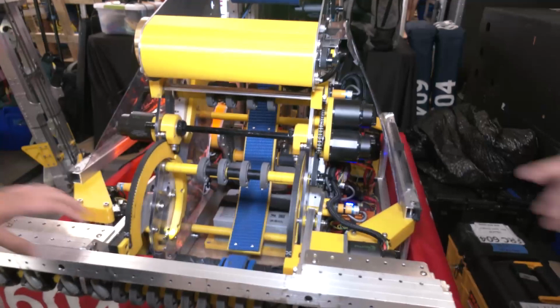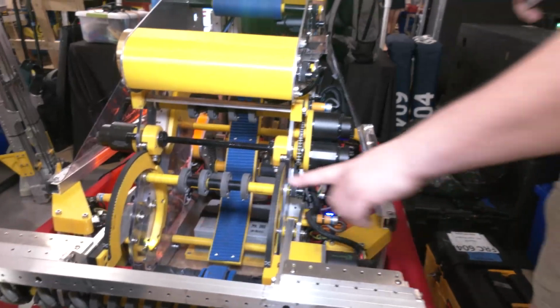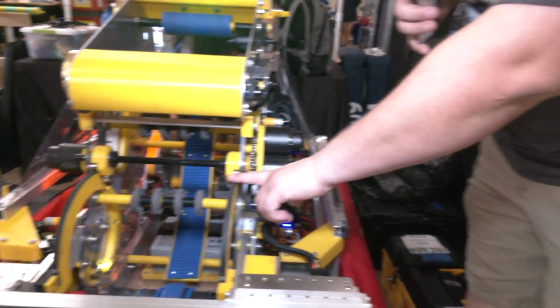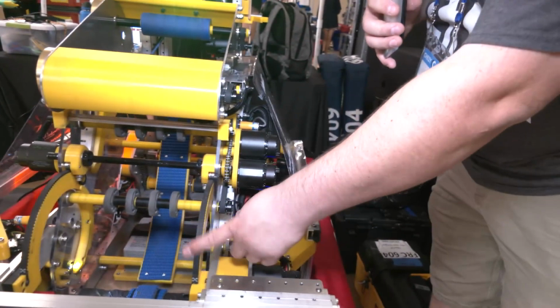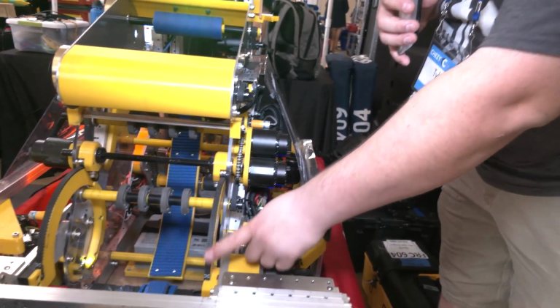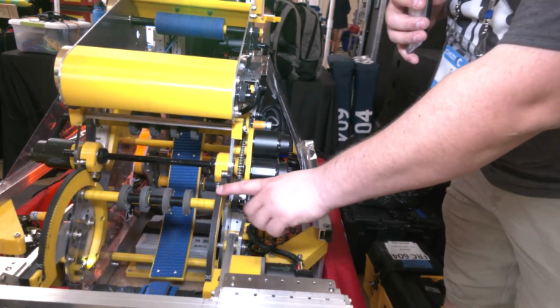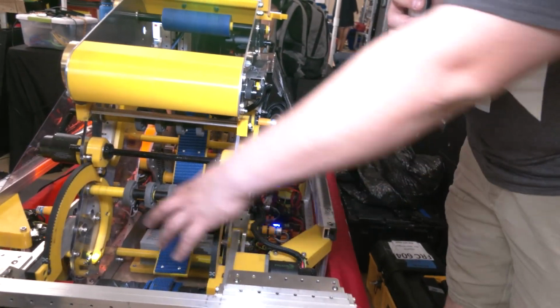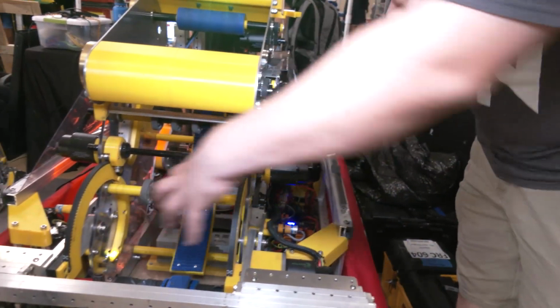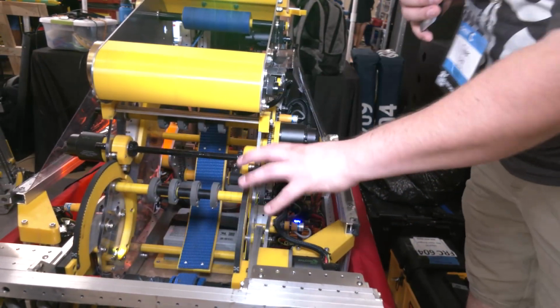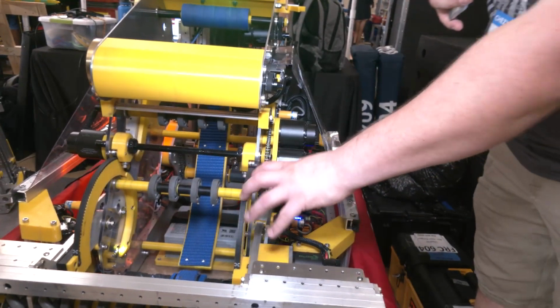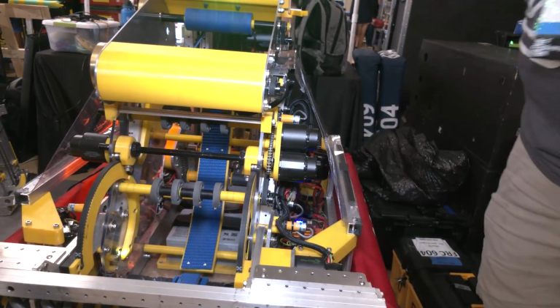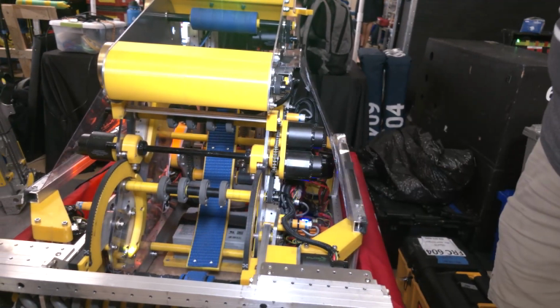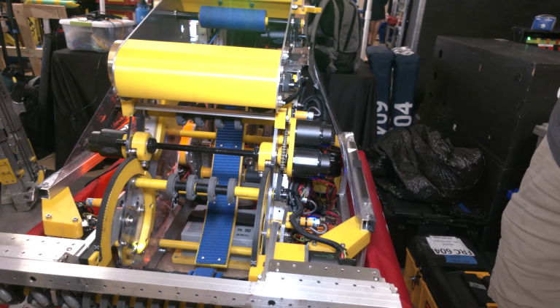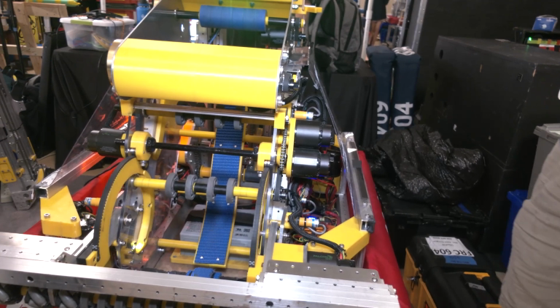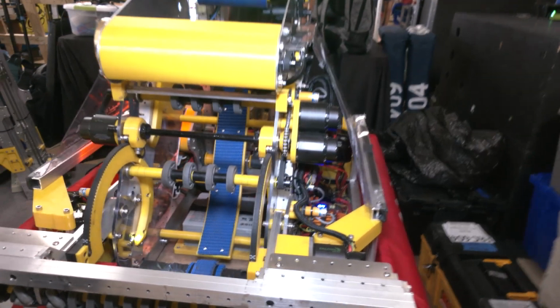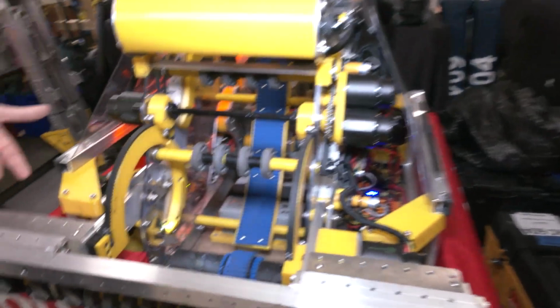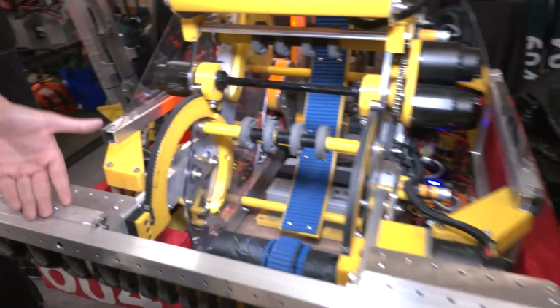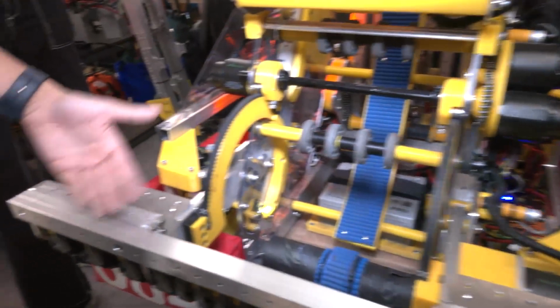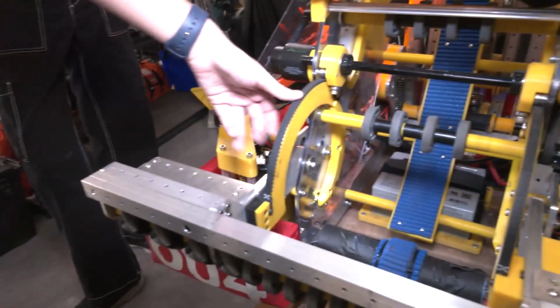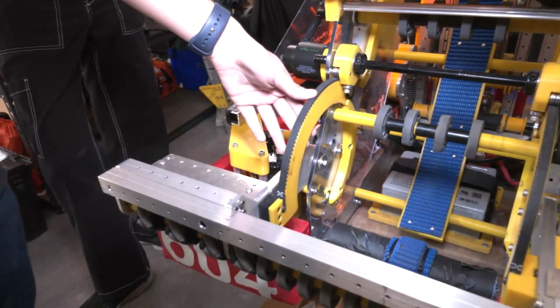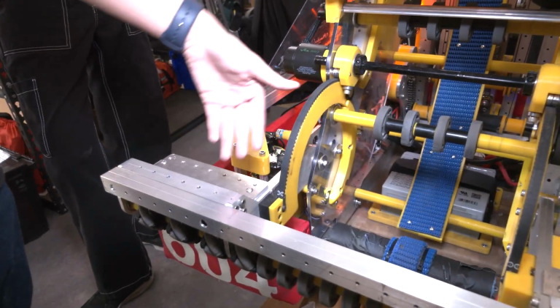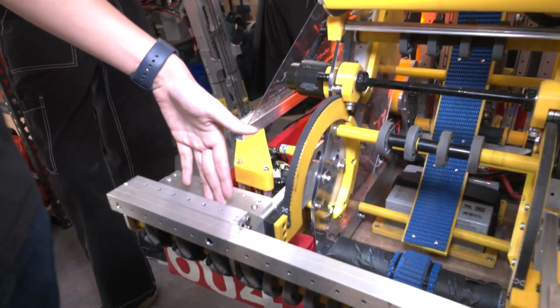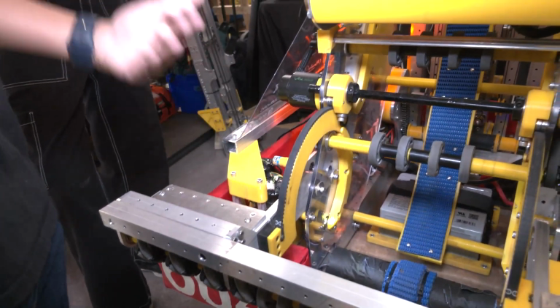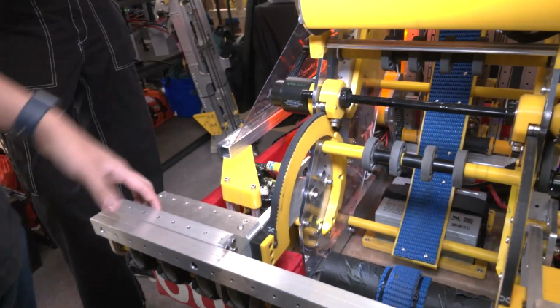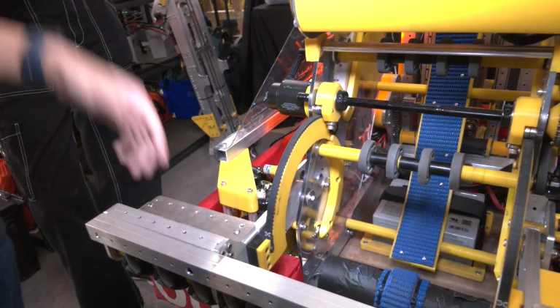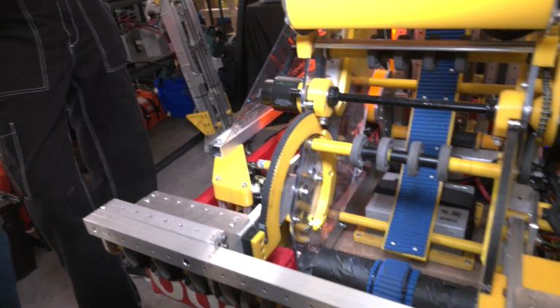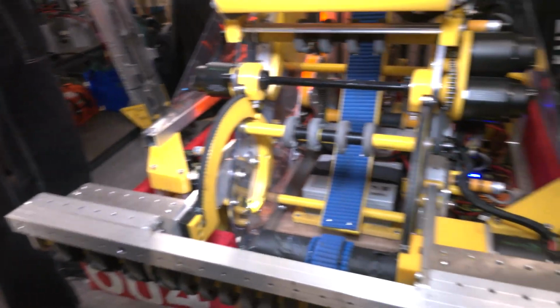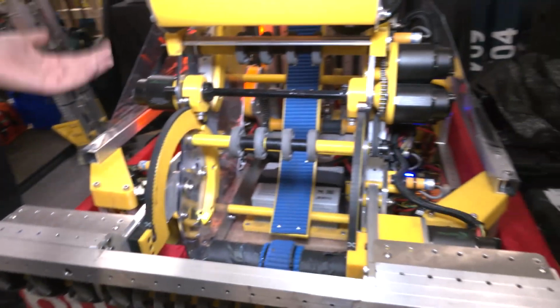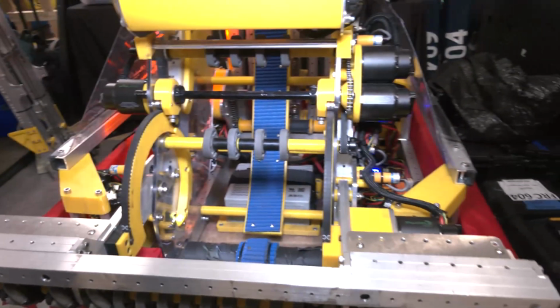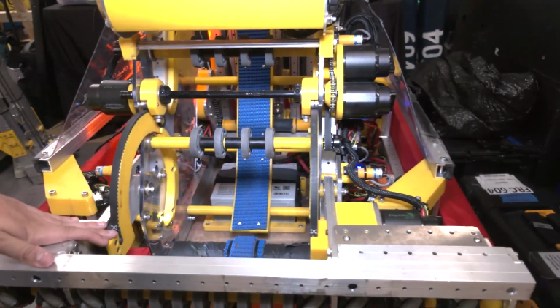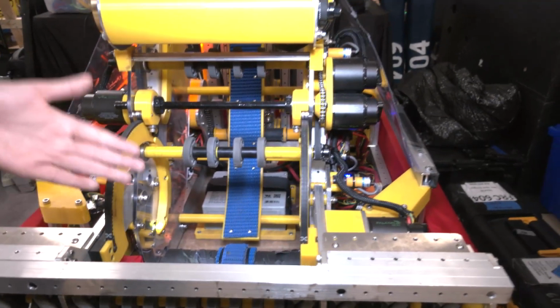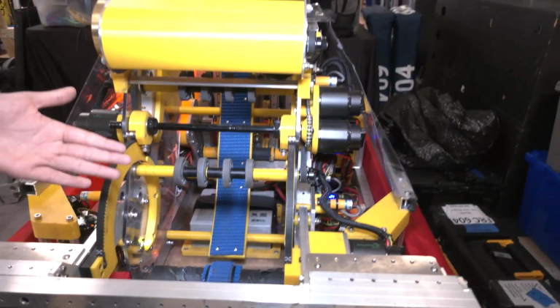Talk to me about this drop-down here and how you came up with it — it just seems so efficient. So at our first regional, we actually didn't have these arcs. We had a design where at the beginning of auto, the intake would just come down and stay out the entire match.